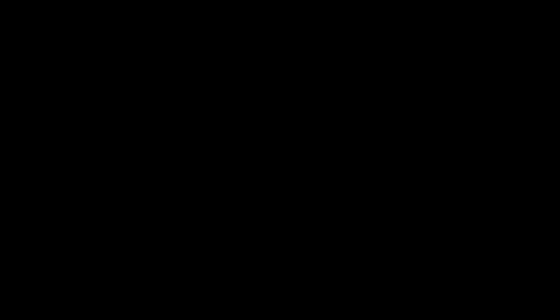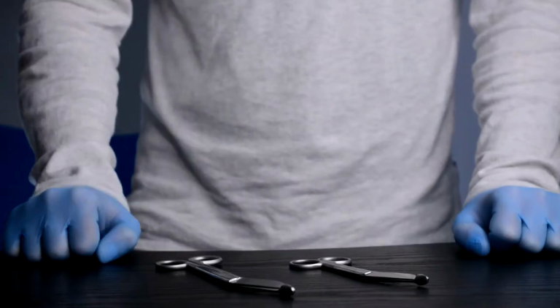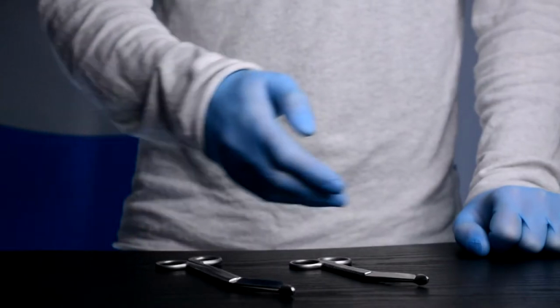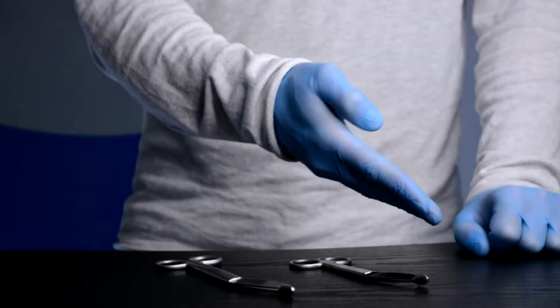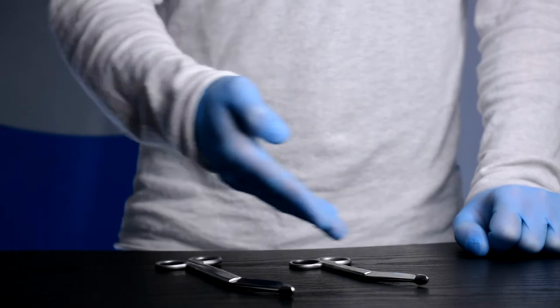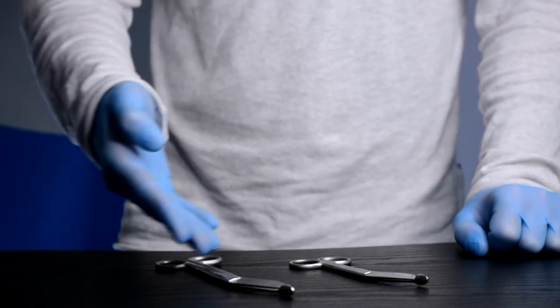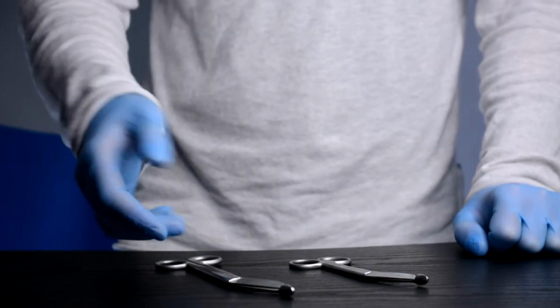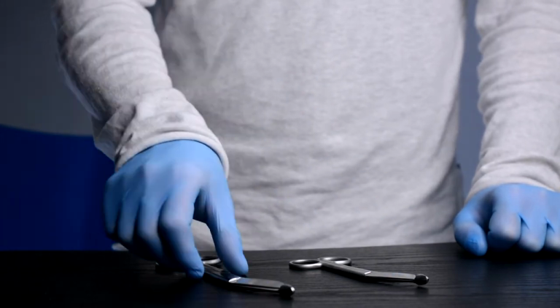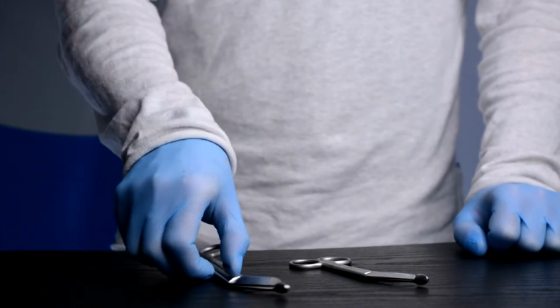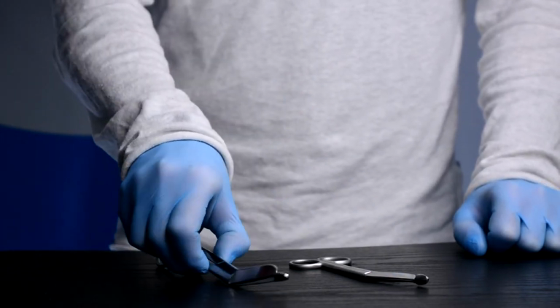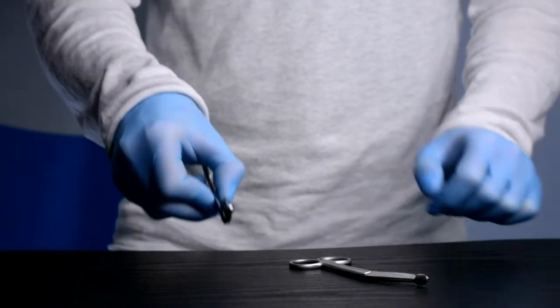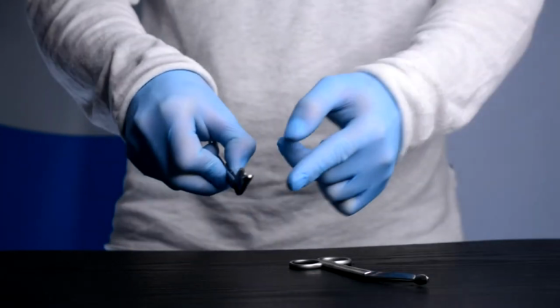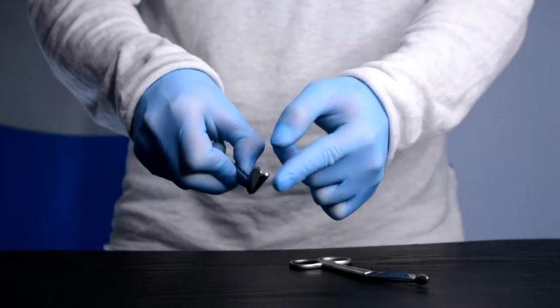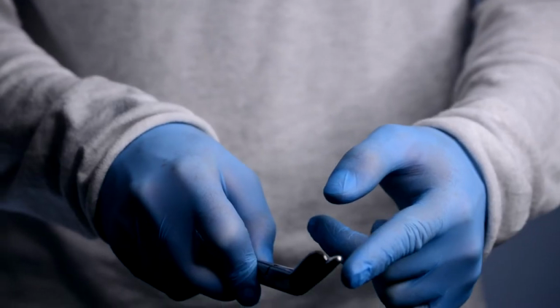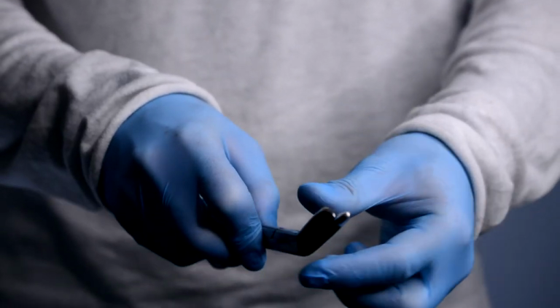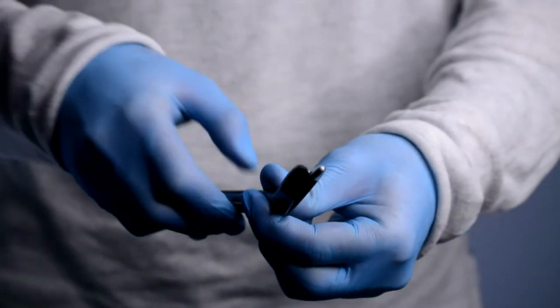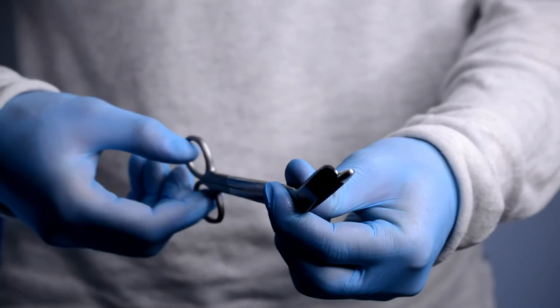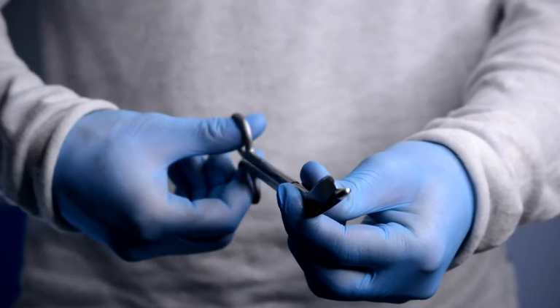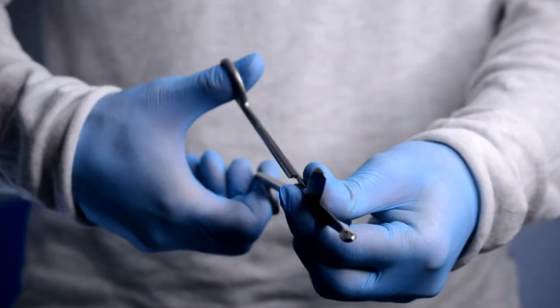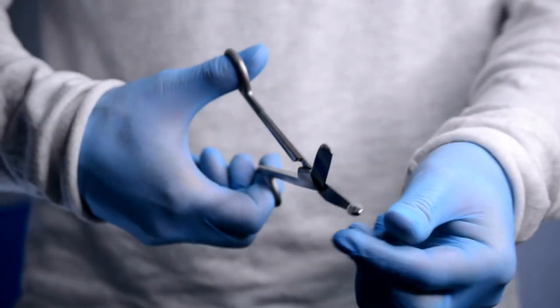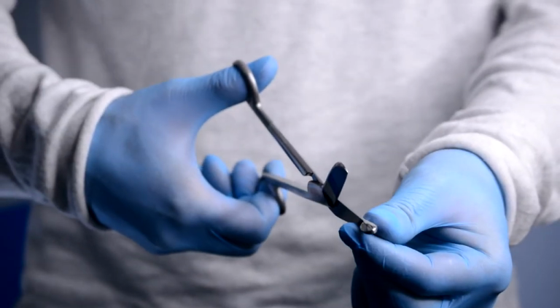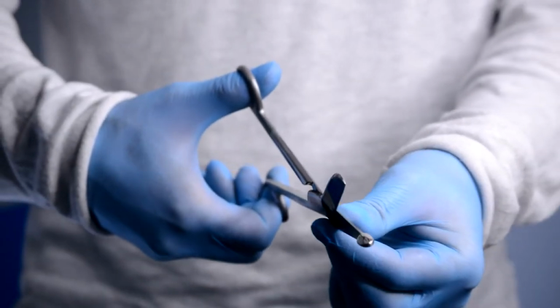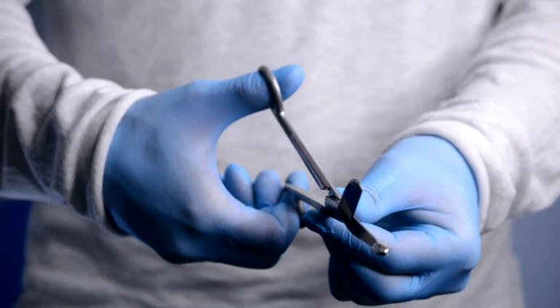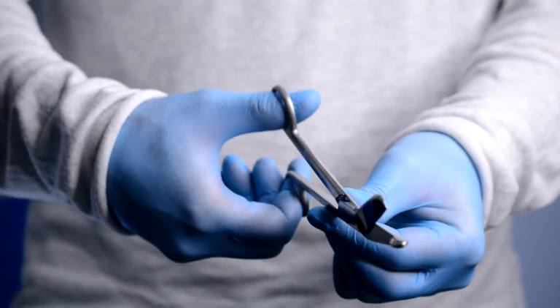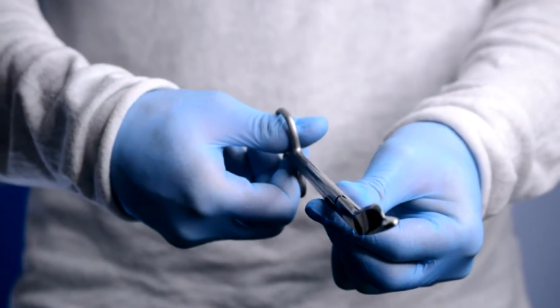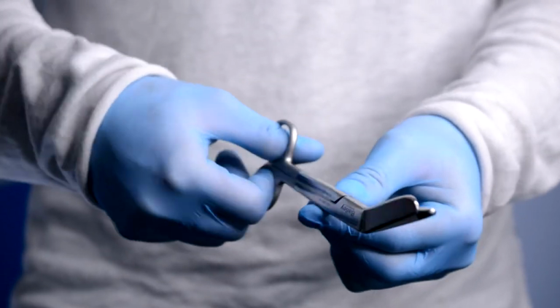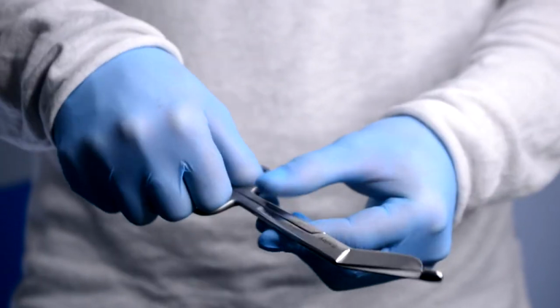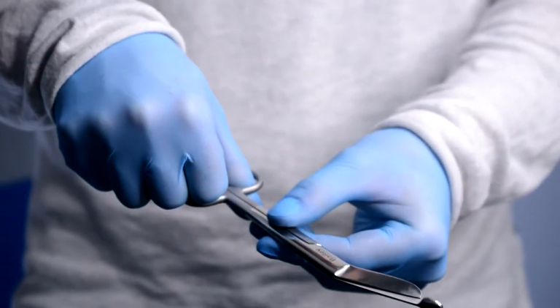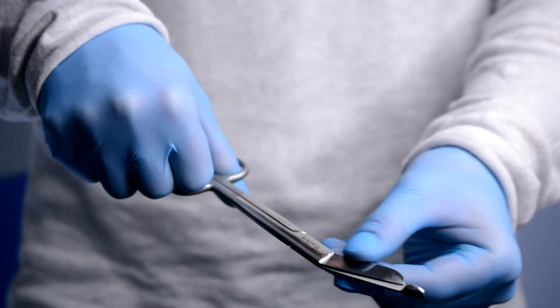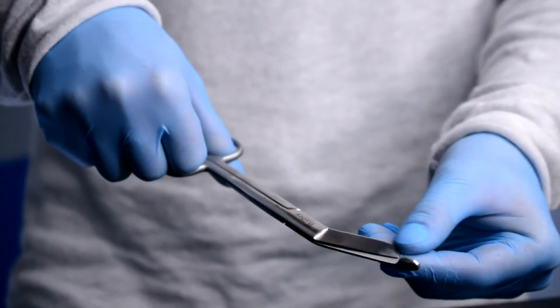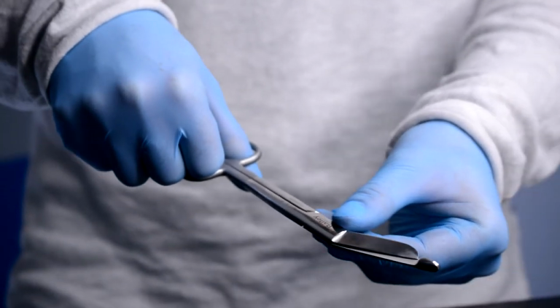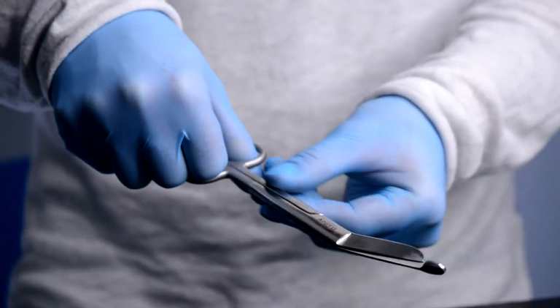Bandage scissors are used for cutting dressings. The blunt tip of the scissor helps to lift the bandage from the skin safely for easy bandage removal. They are made from high-grade medical steel, ensuring durability and longevity.